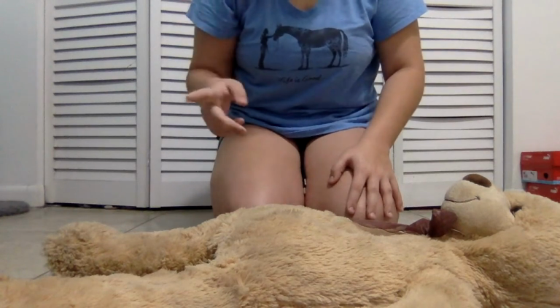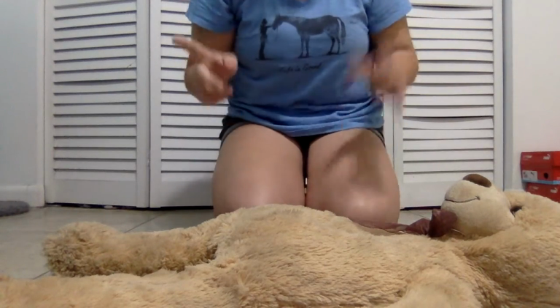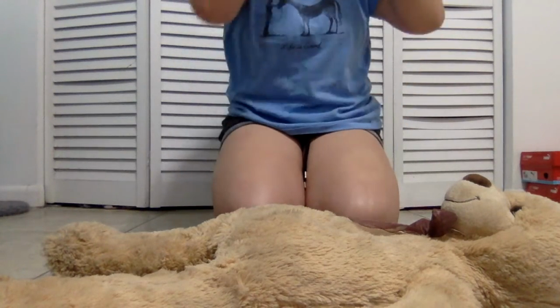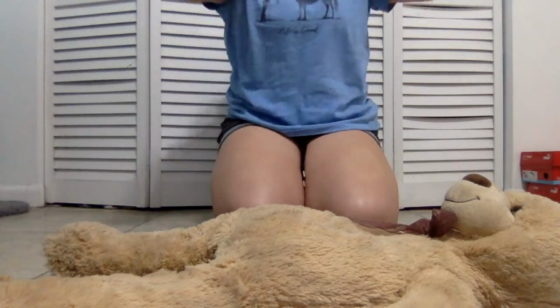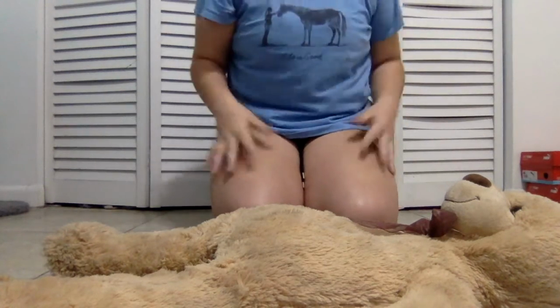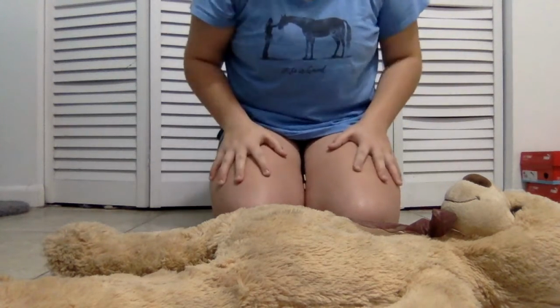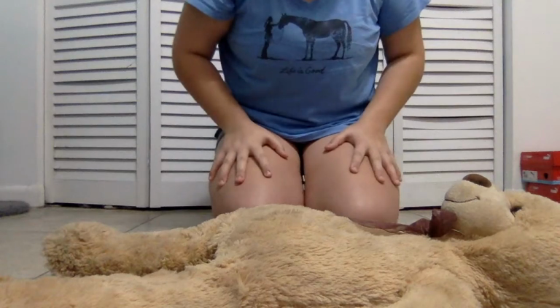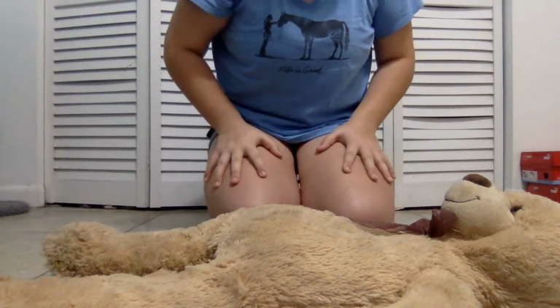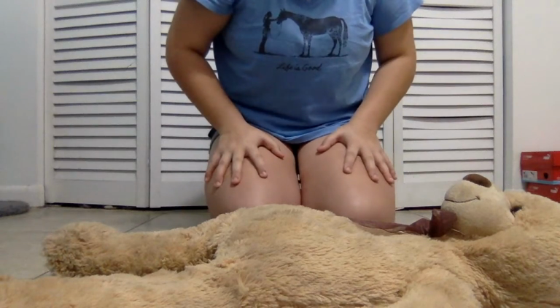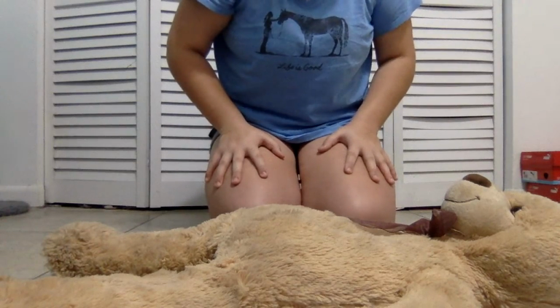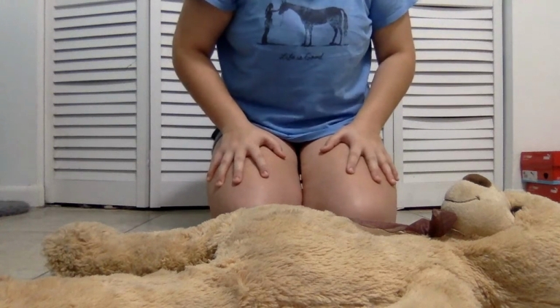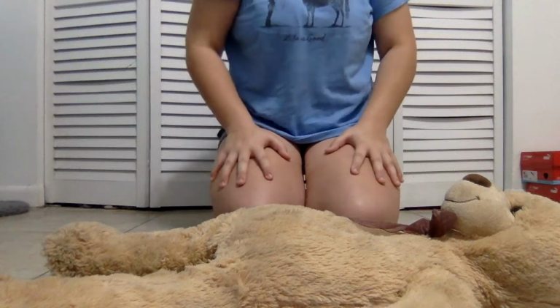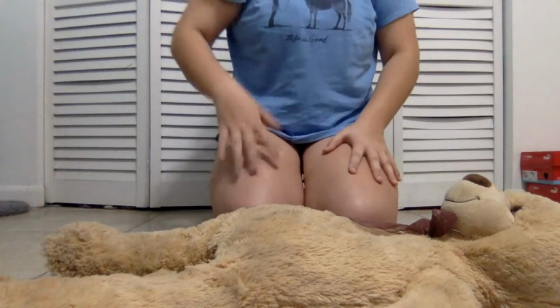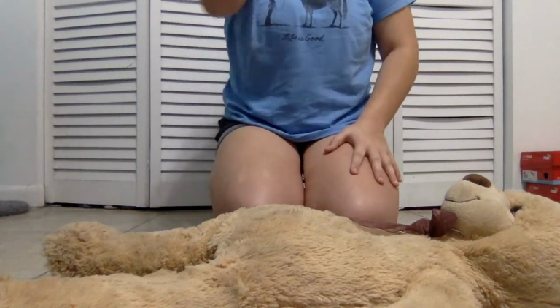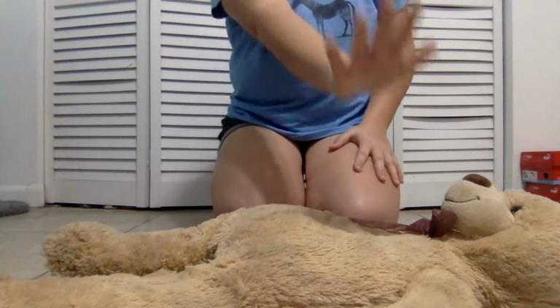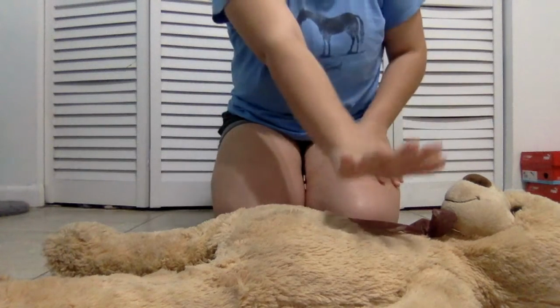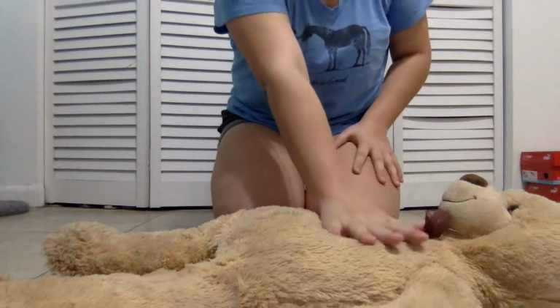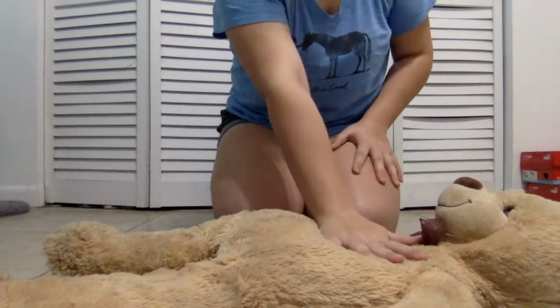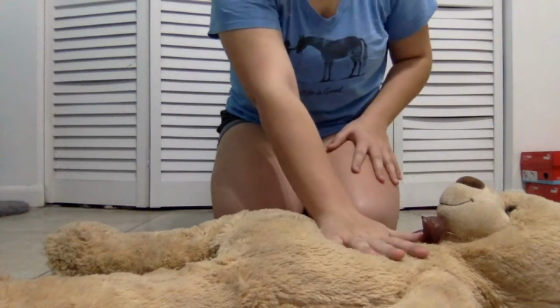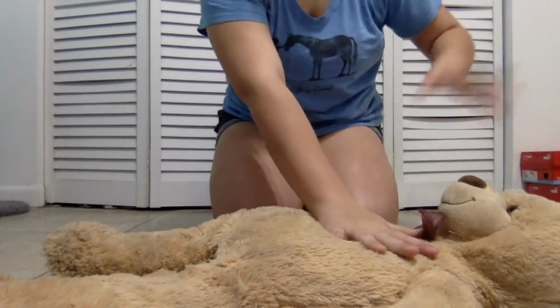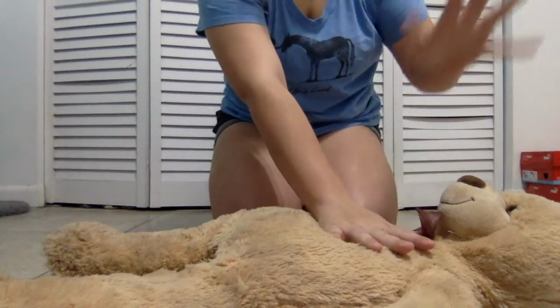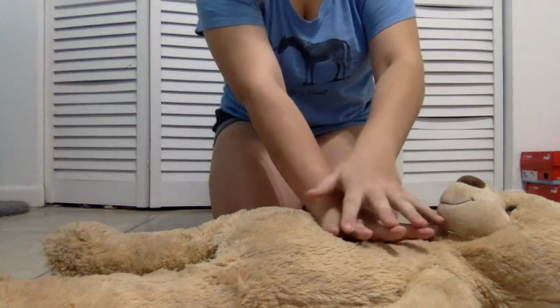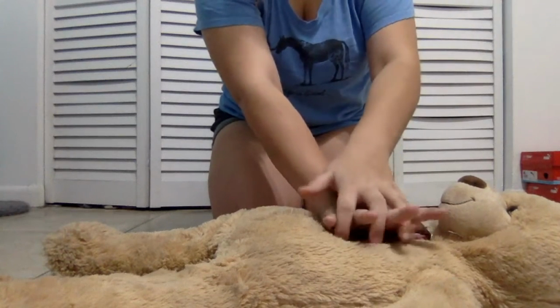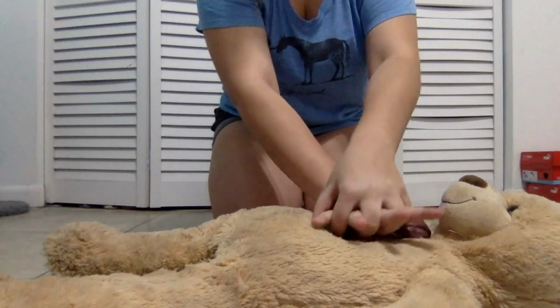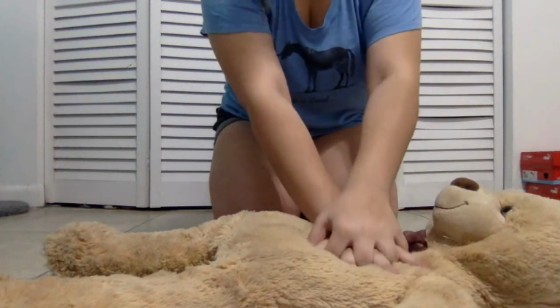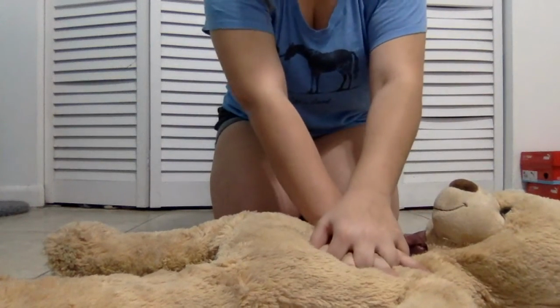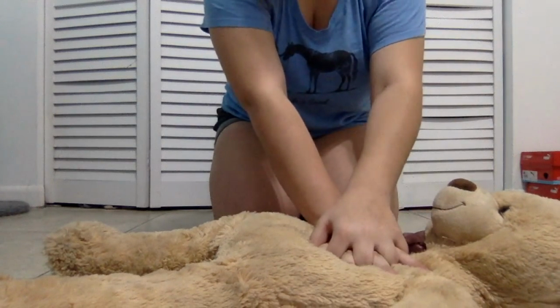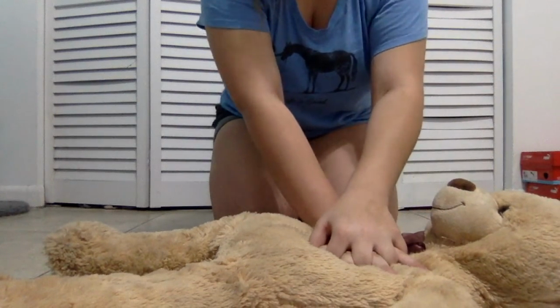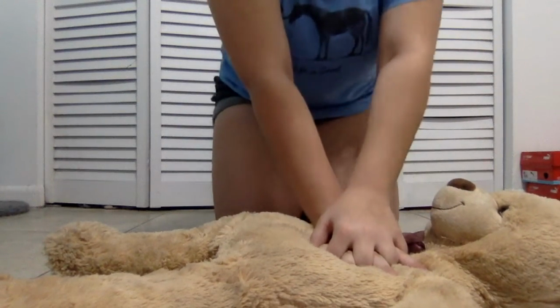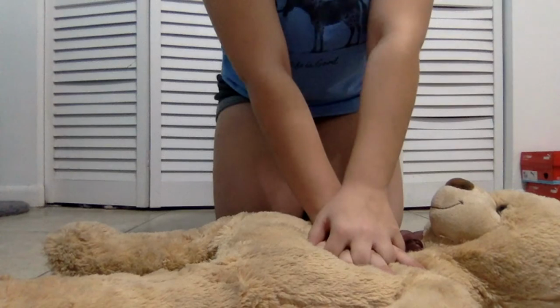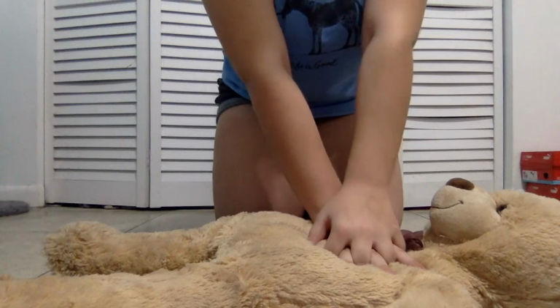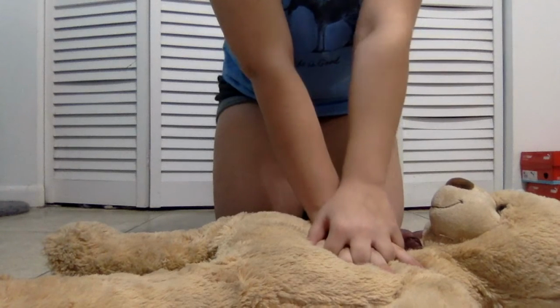If the person is not breathing or is gasping, prepare to give chest compressions. Put your dominant hand in the middle of their chest, grab your other hand, and interlace your fingers together.